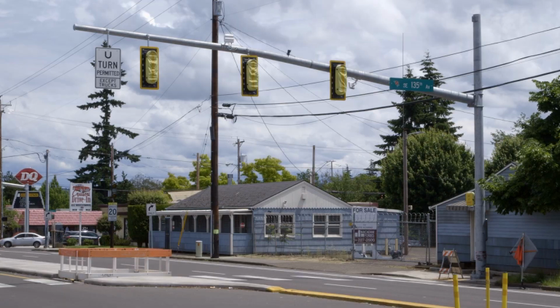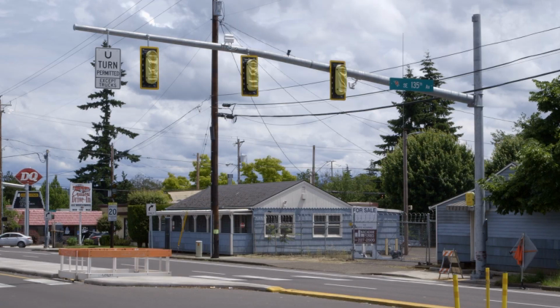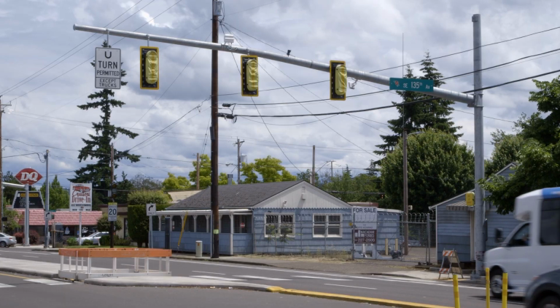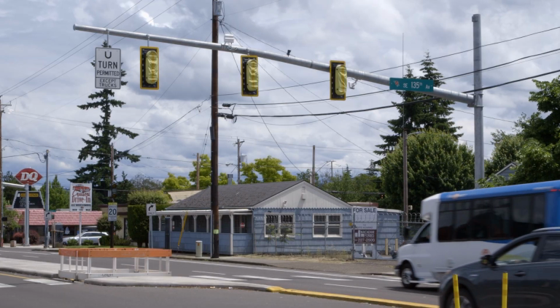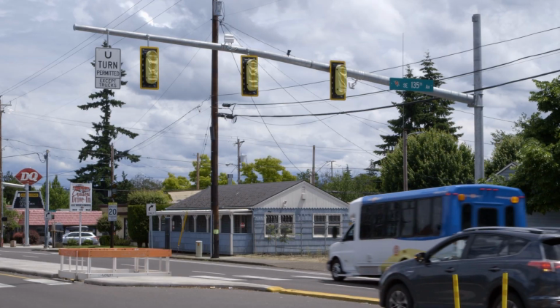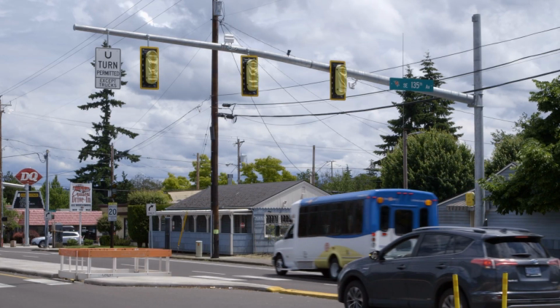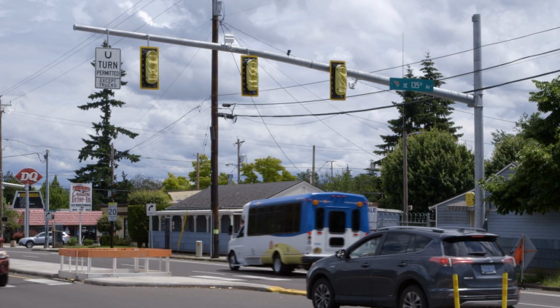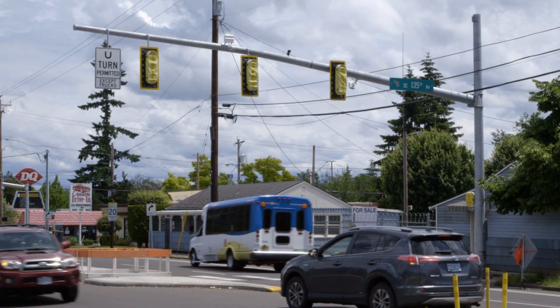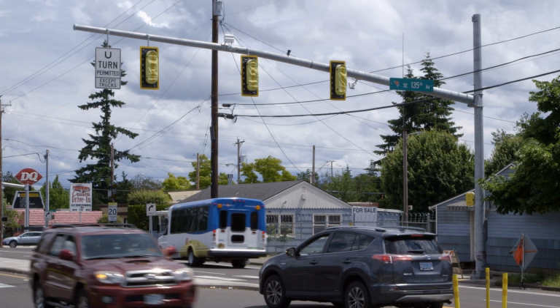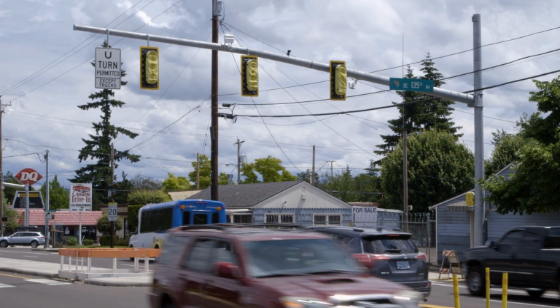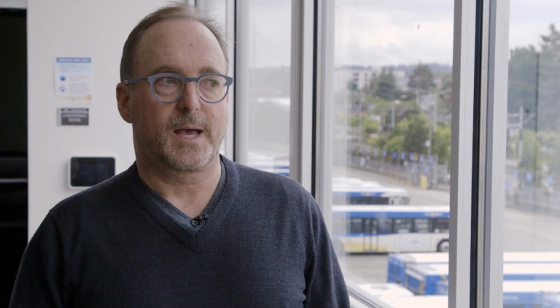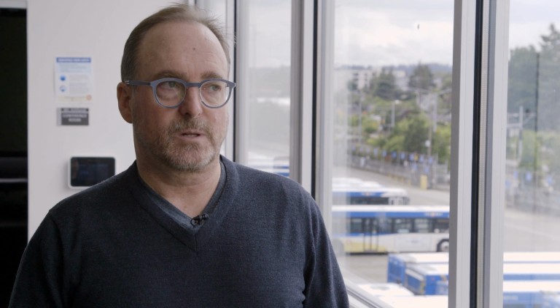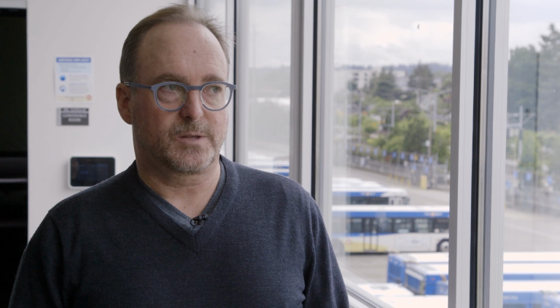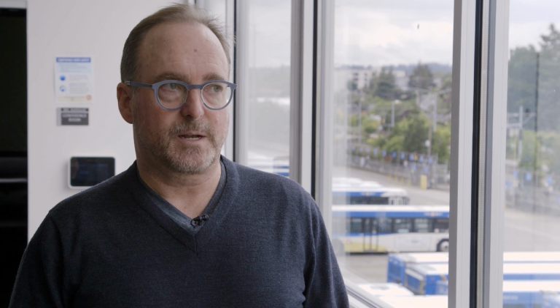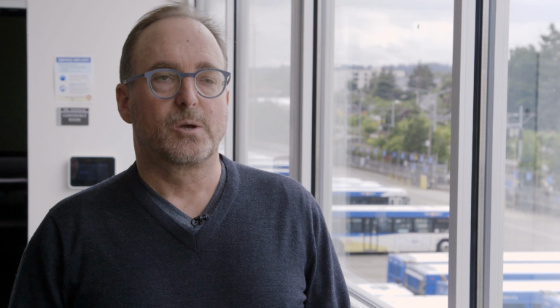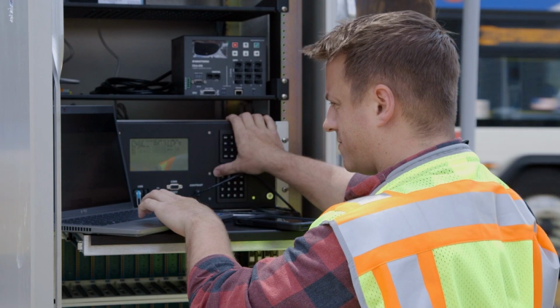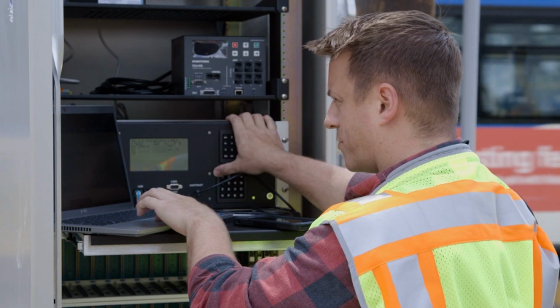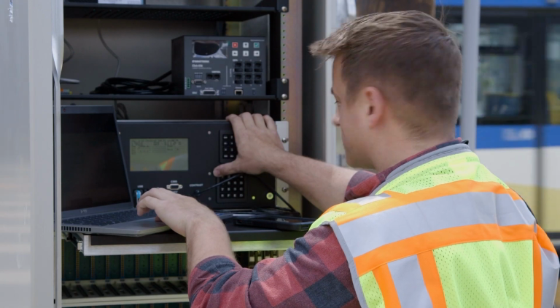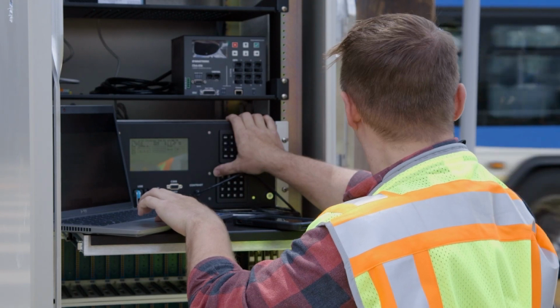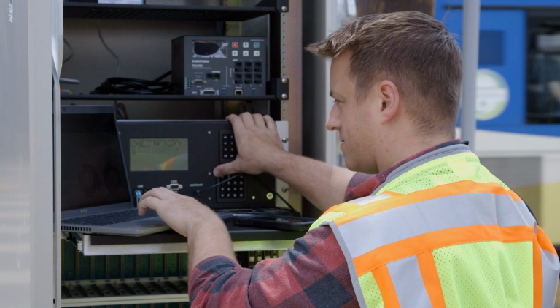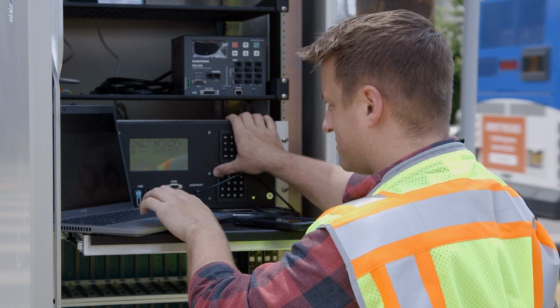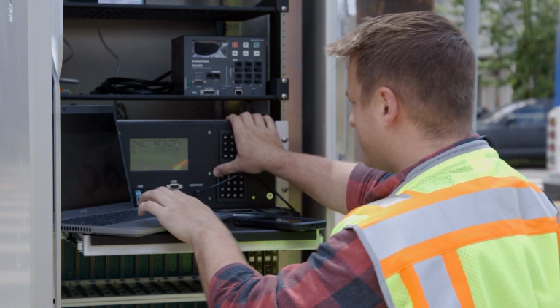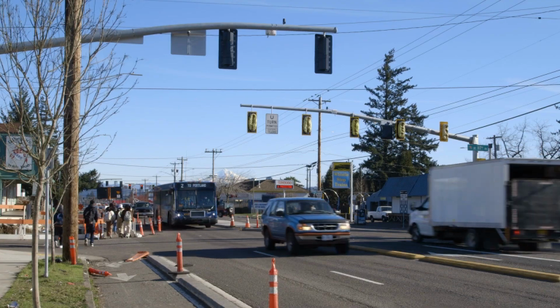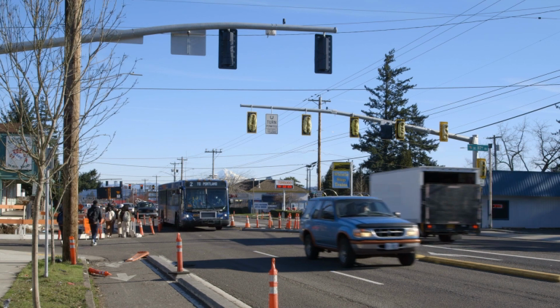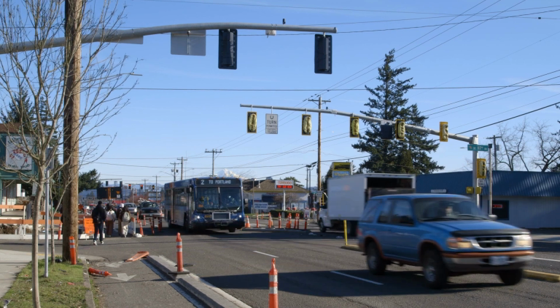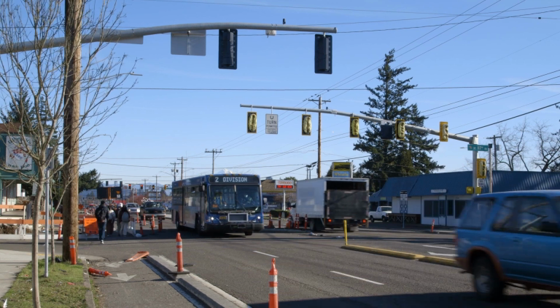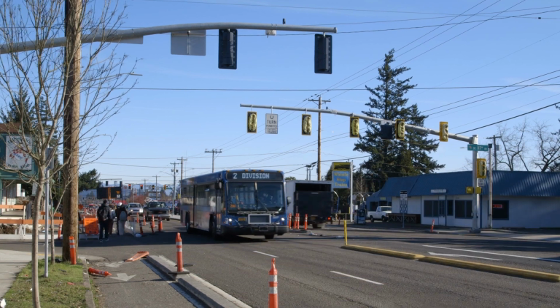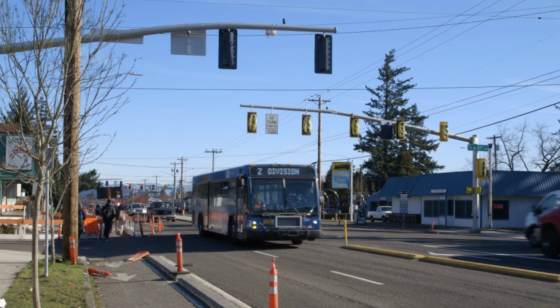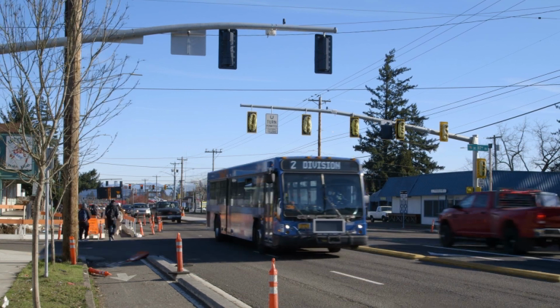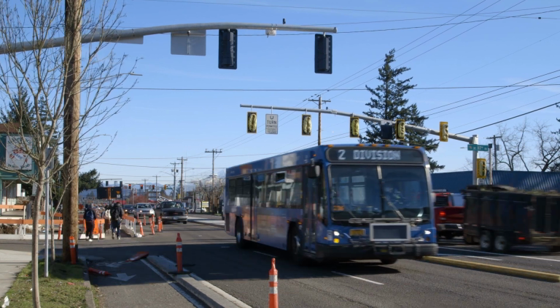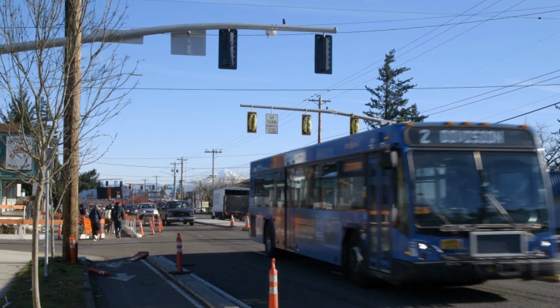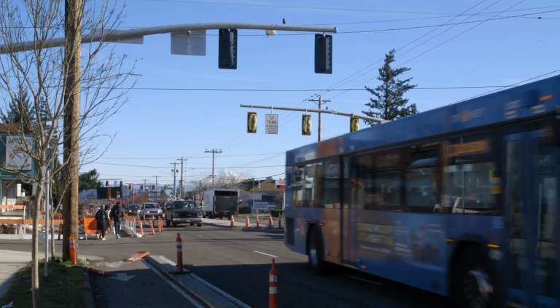With the new system we're going to be collecting way more data than we do now. As we collect all this data, it will allow TriMet to fine tune that schedule. It will improve the overall reliability and on-time performance of all our buses.